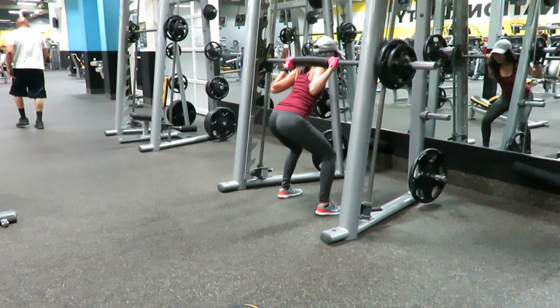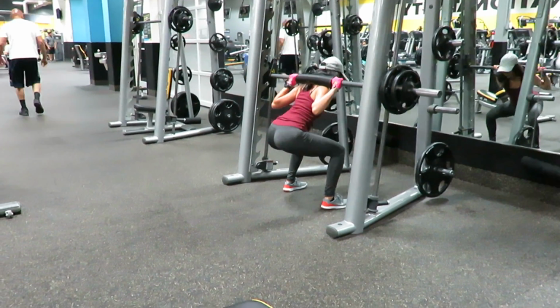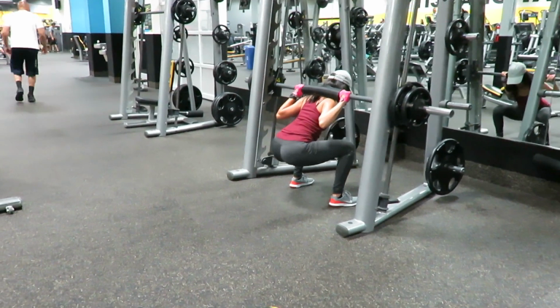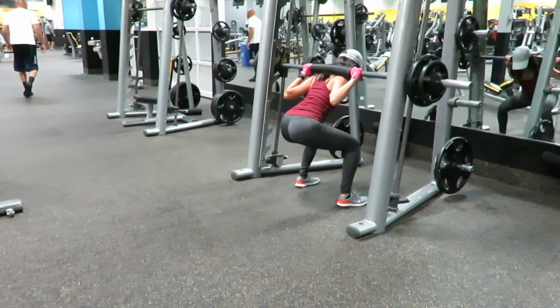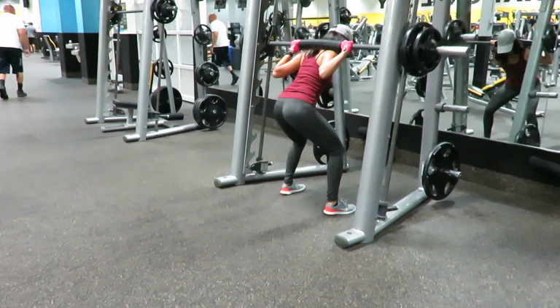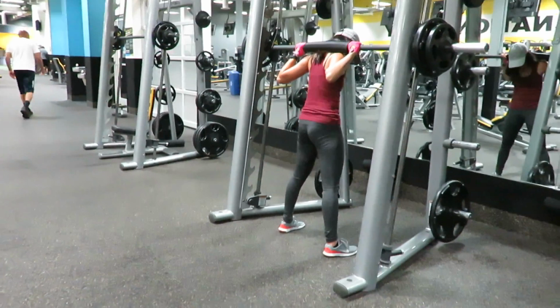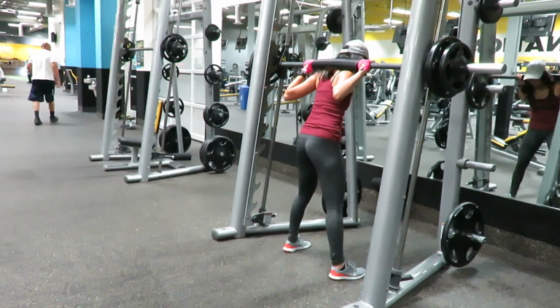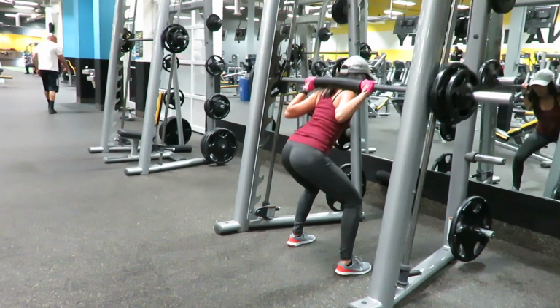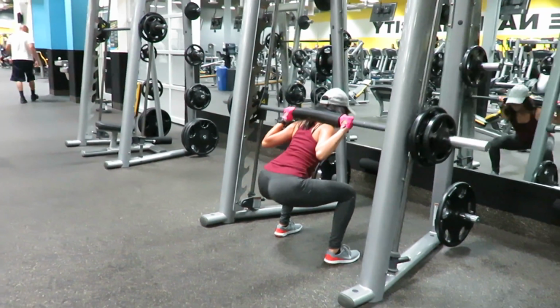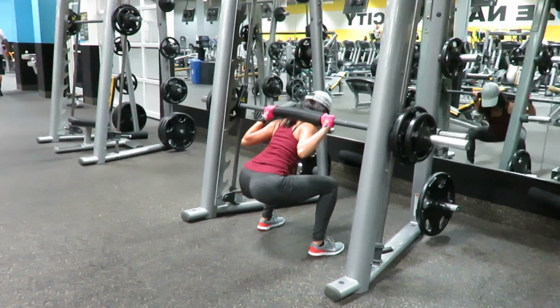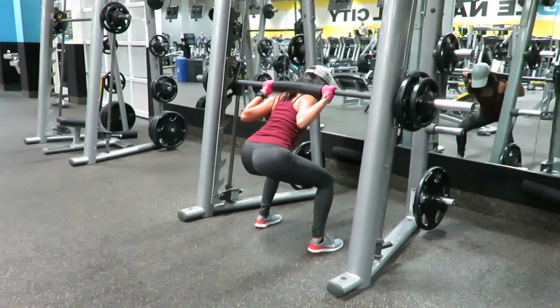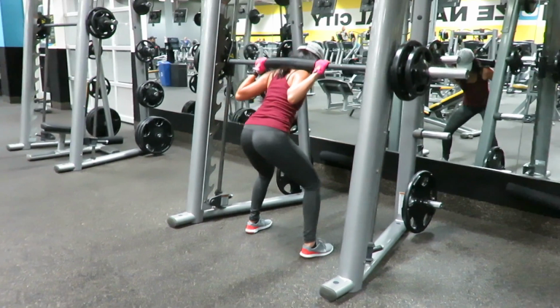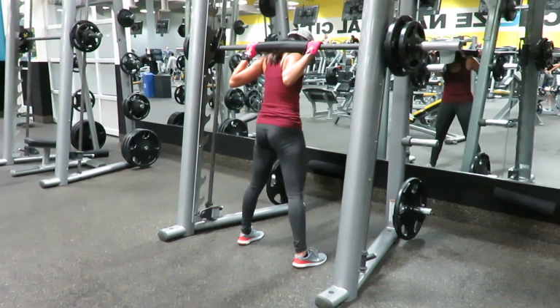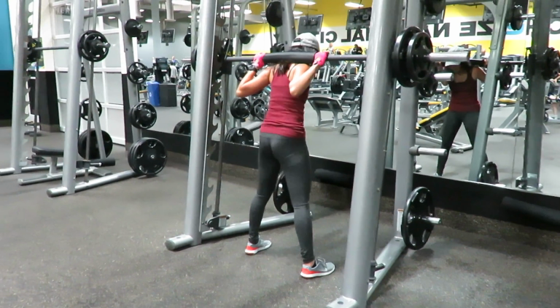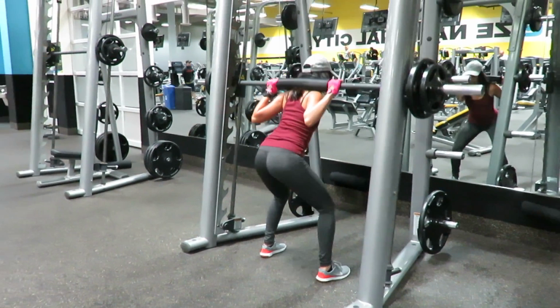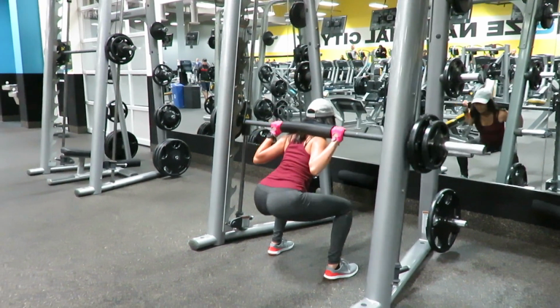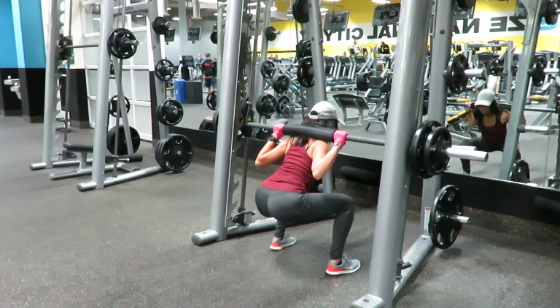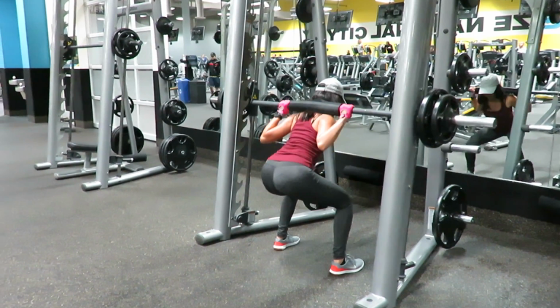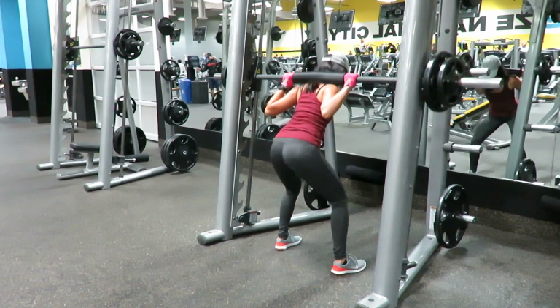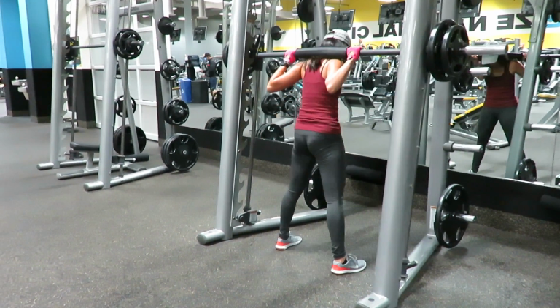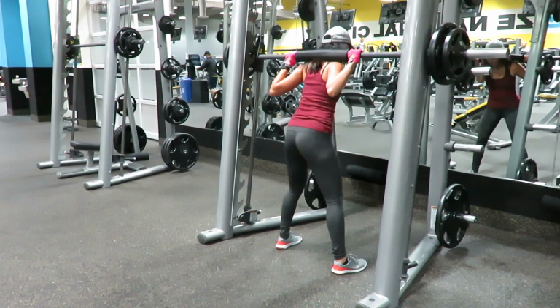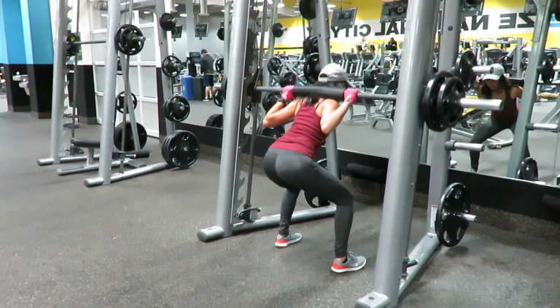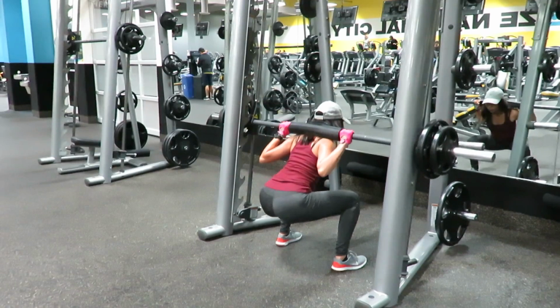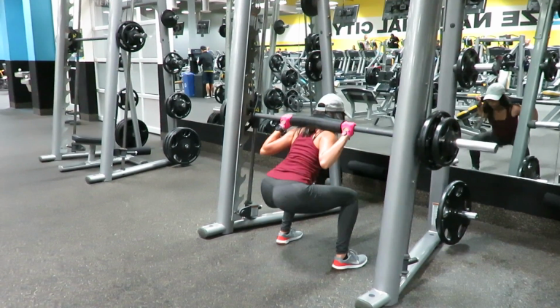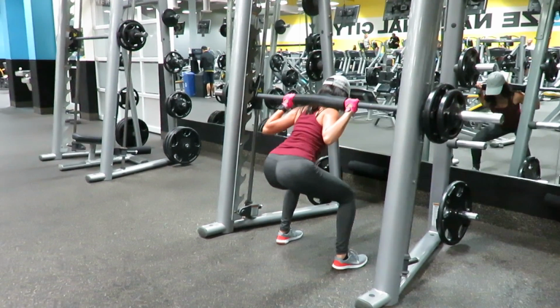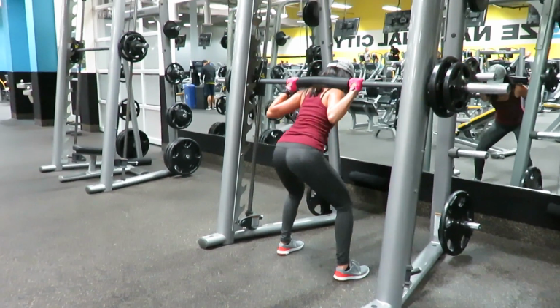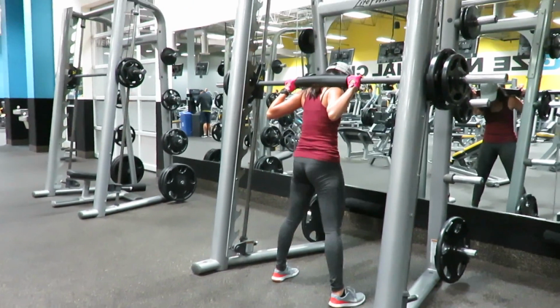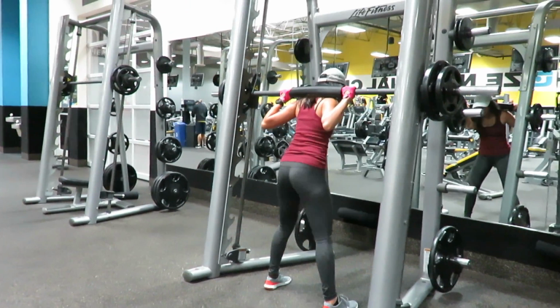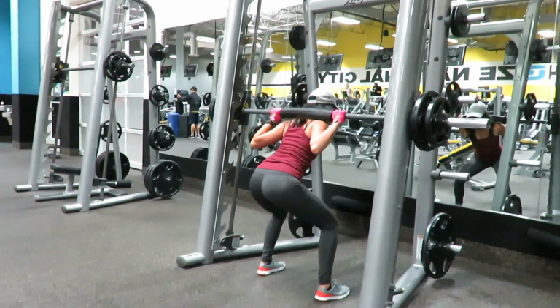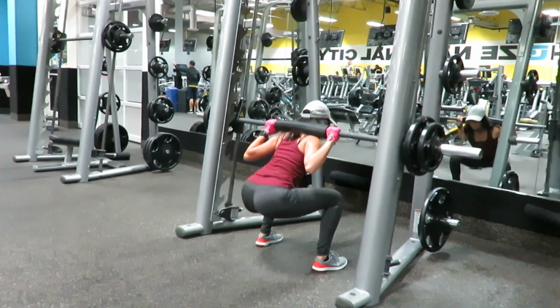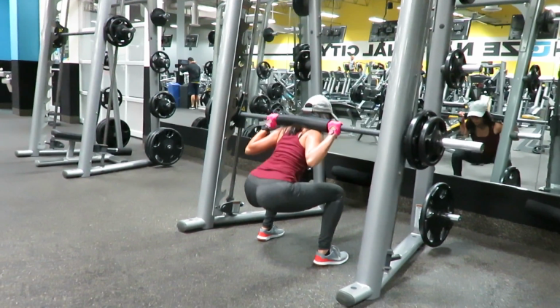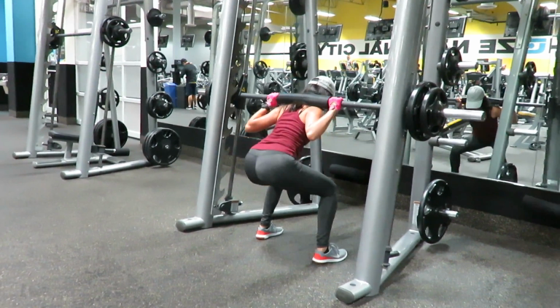This third one is called squats, and I do it on this mix to support my back. I do about 35 on each side and the bar is 20 pounds. It's really good because I've been targeting my glutes for a while.